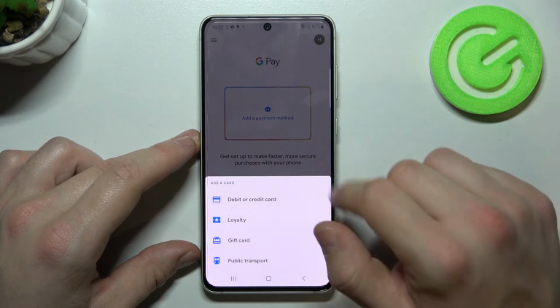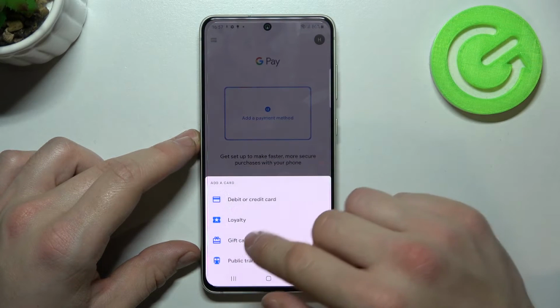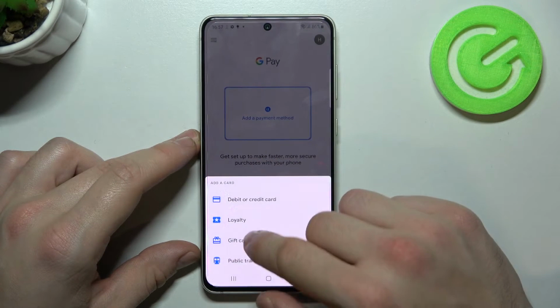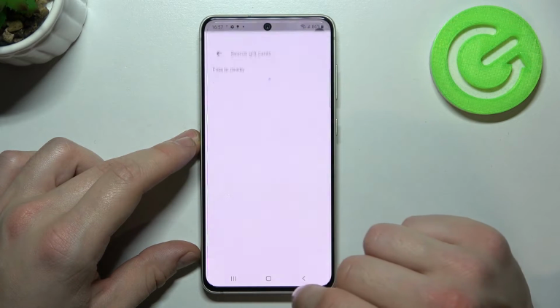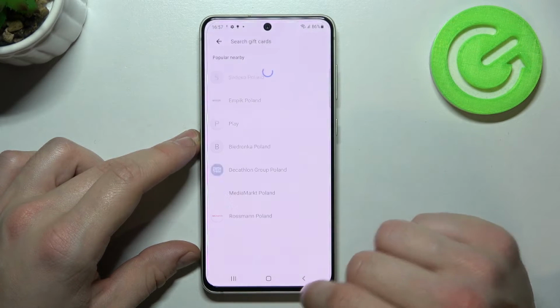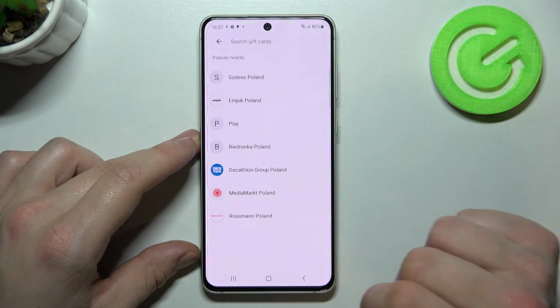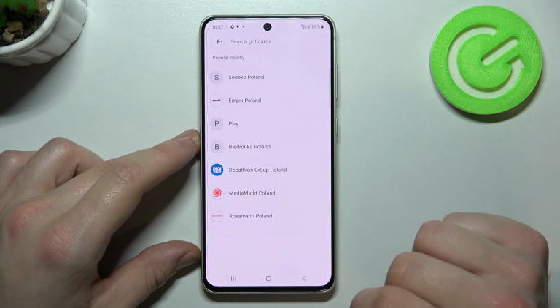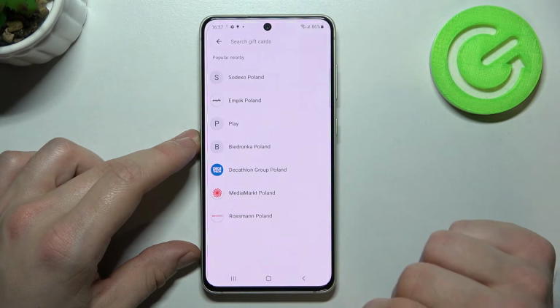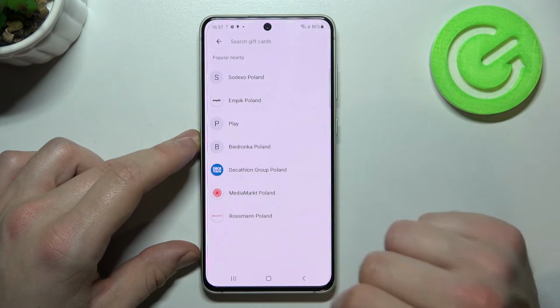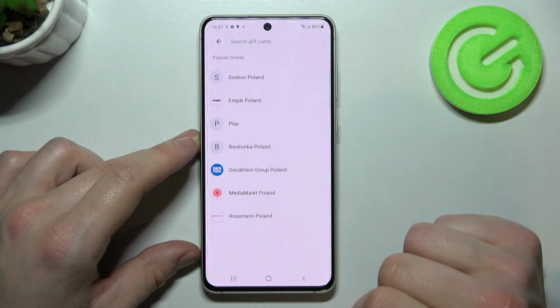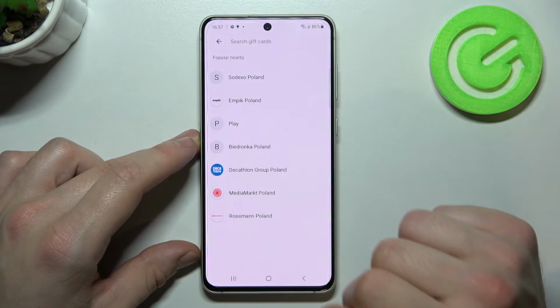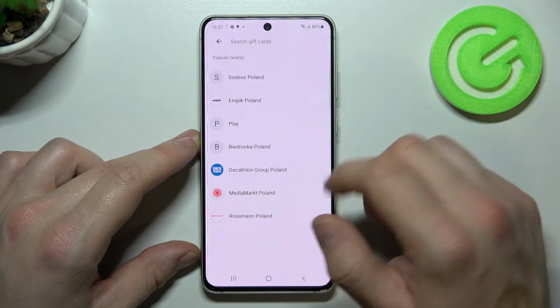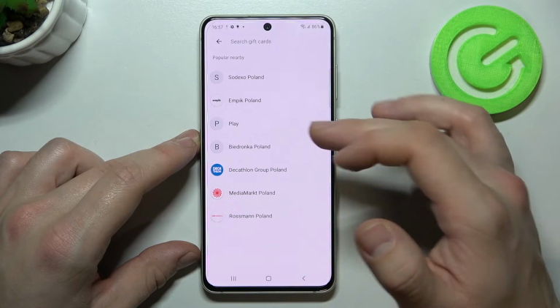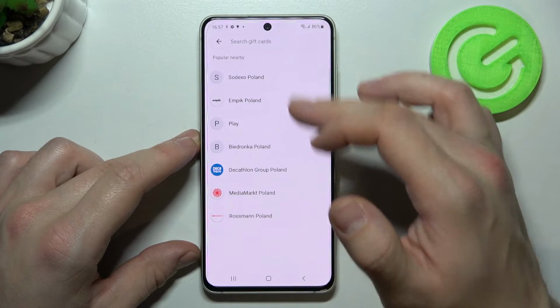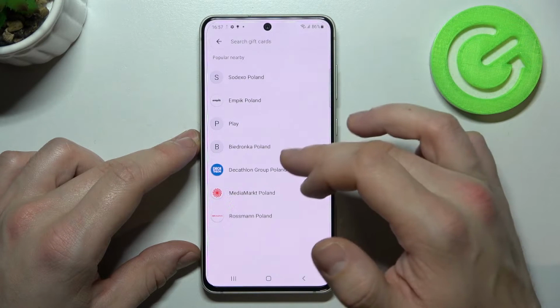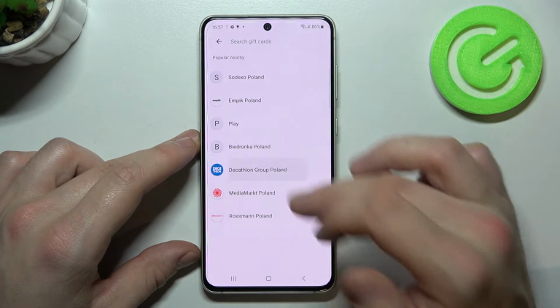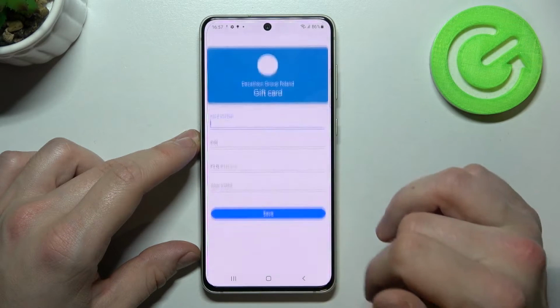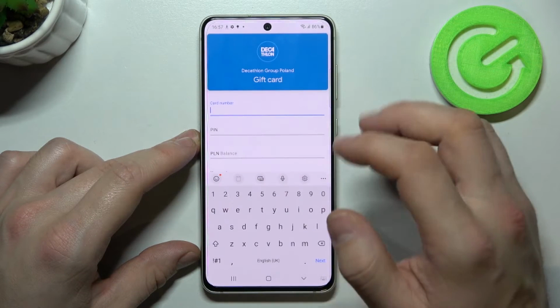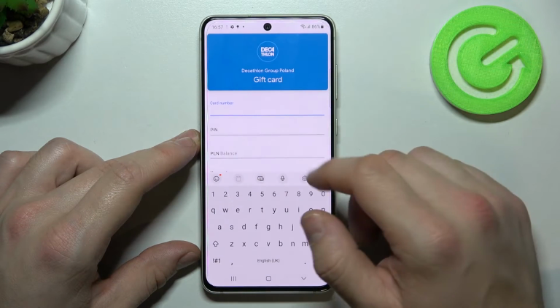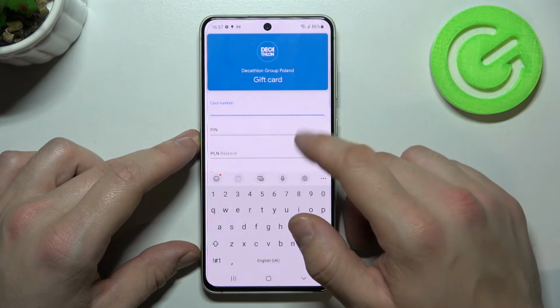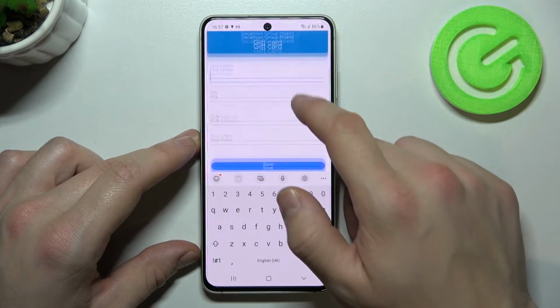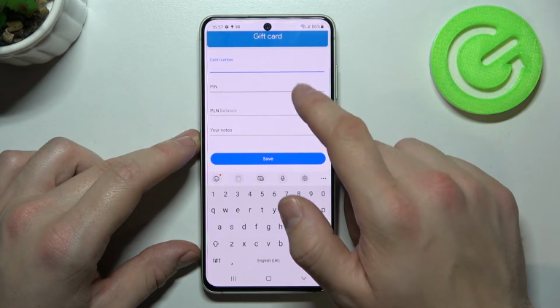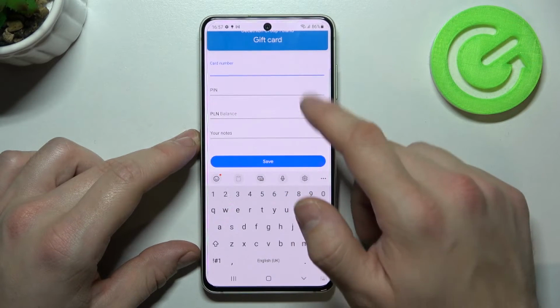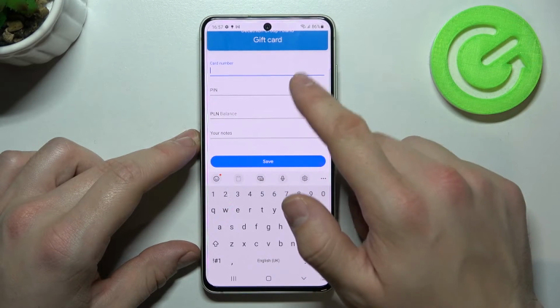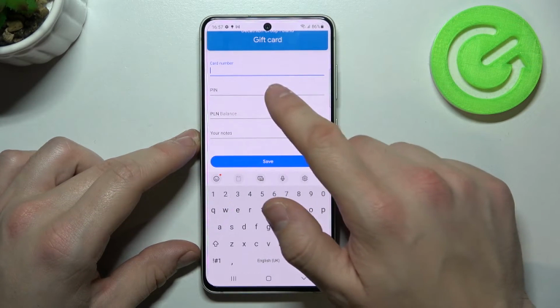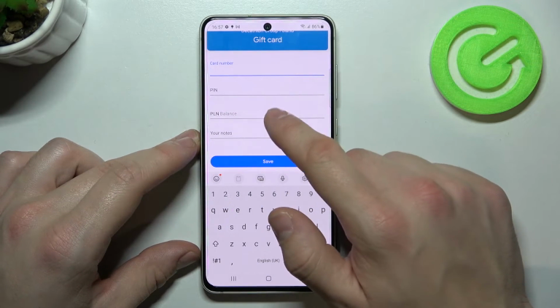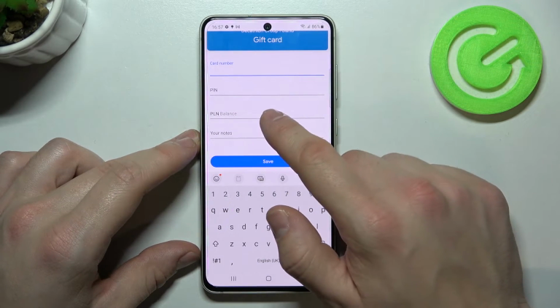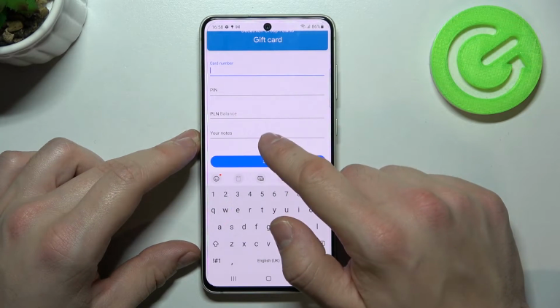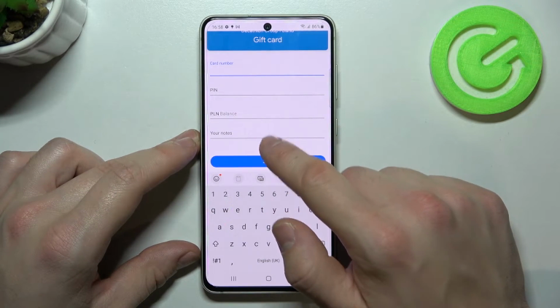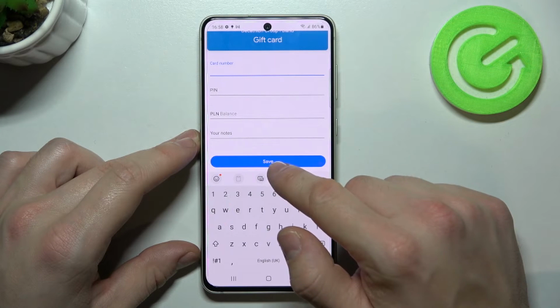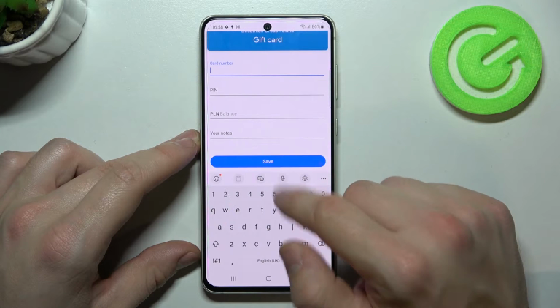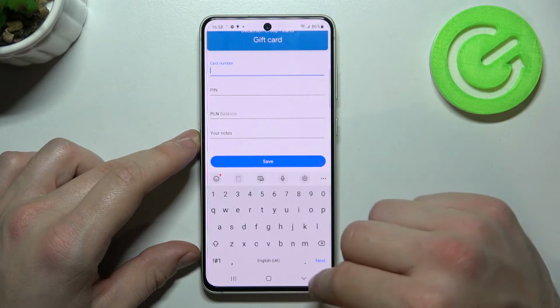Now let's go to gift card, which is pretty similar to a loyalty card because you have to select a shop. Enter the card number, PIN, balance, and your notes, then tap save.